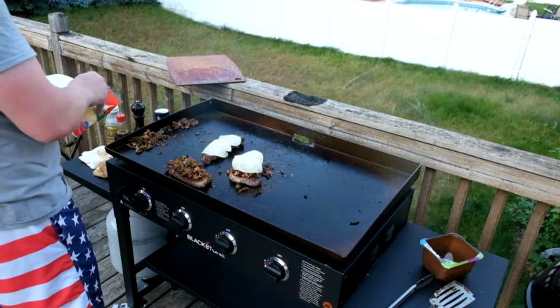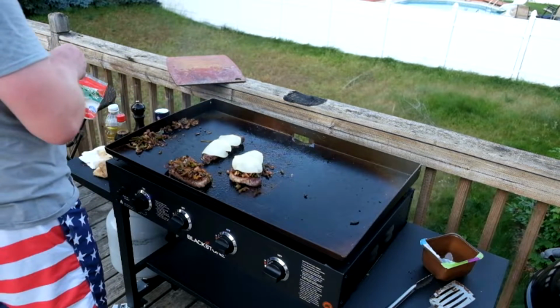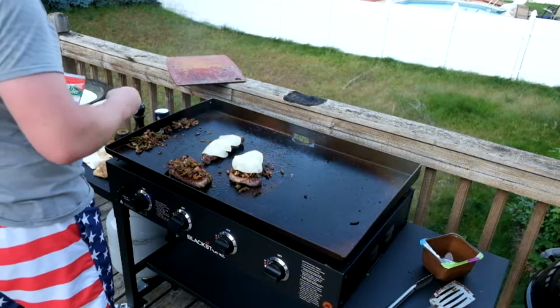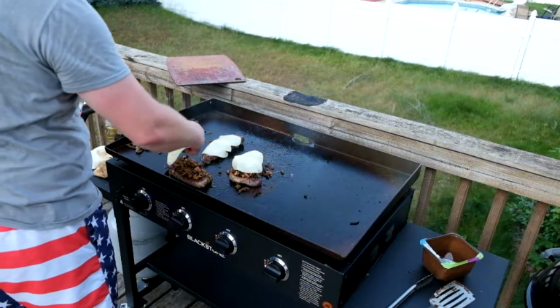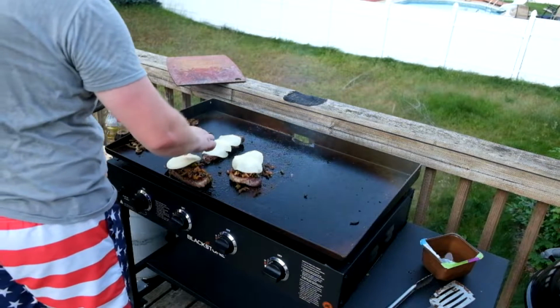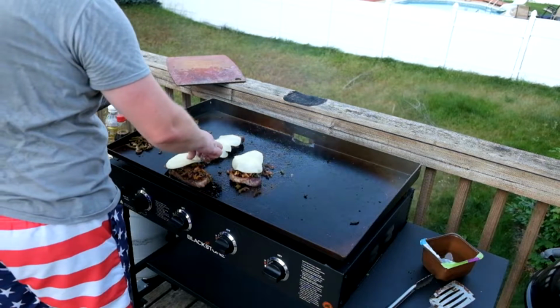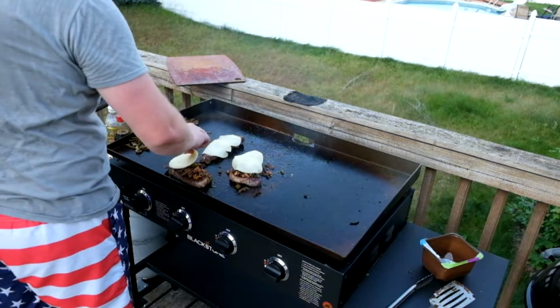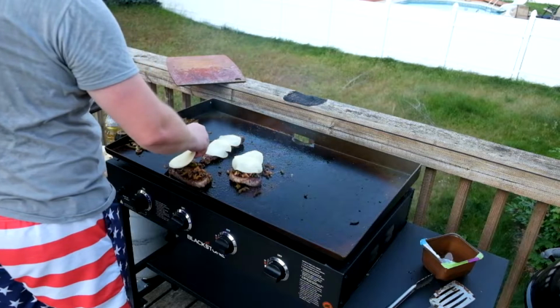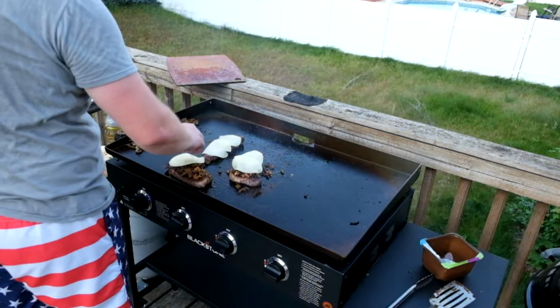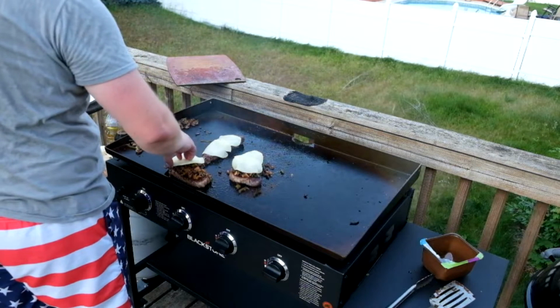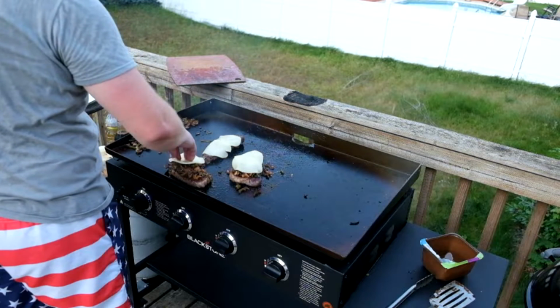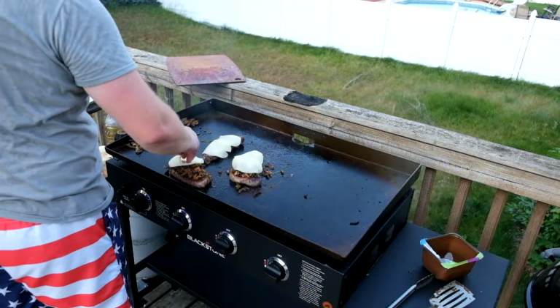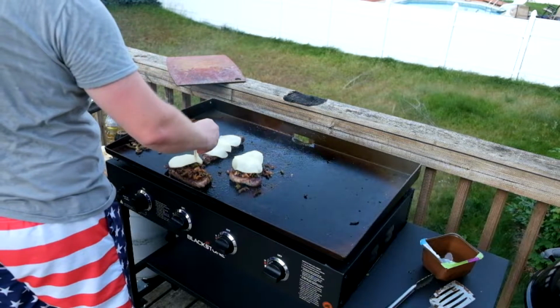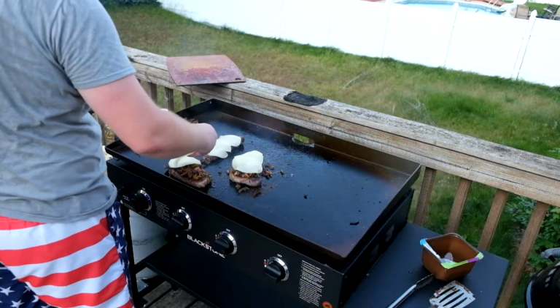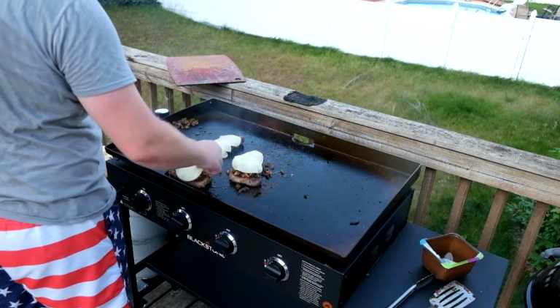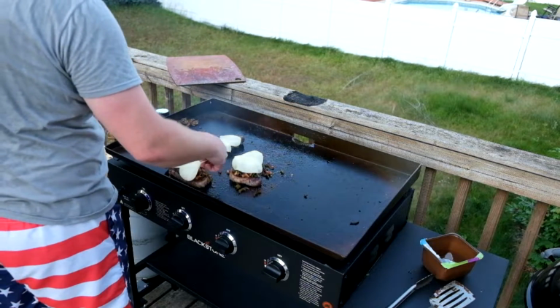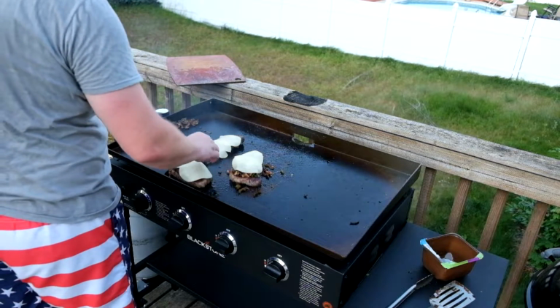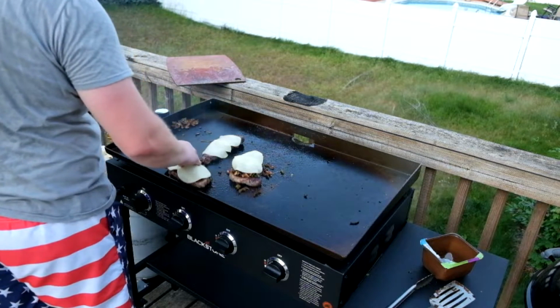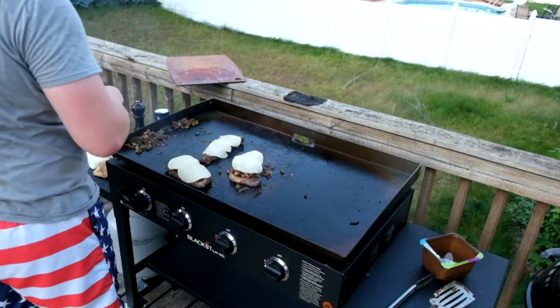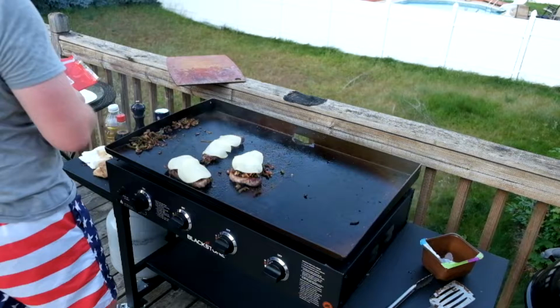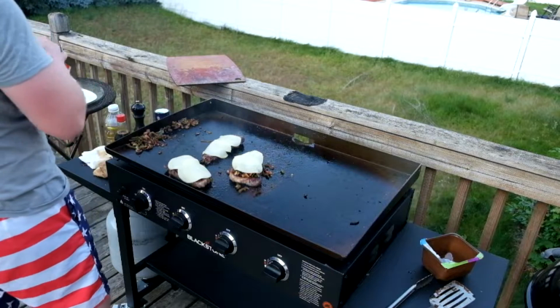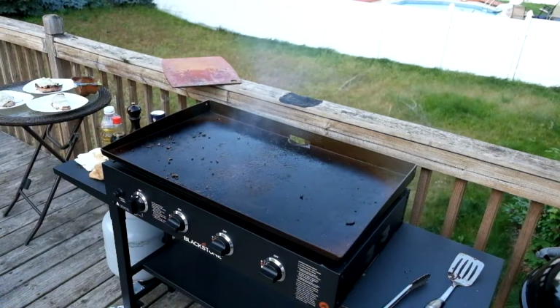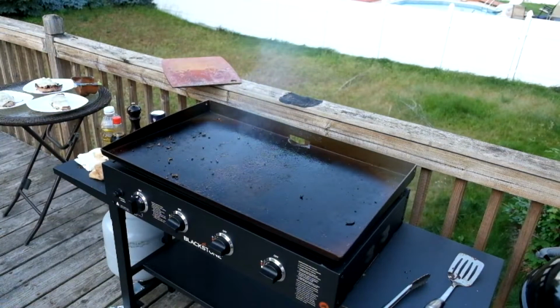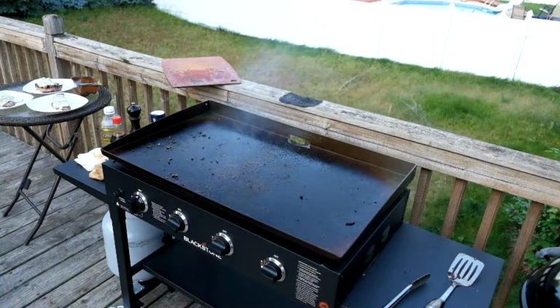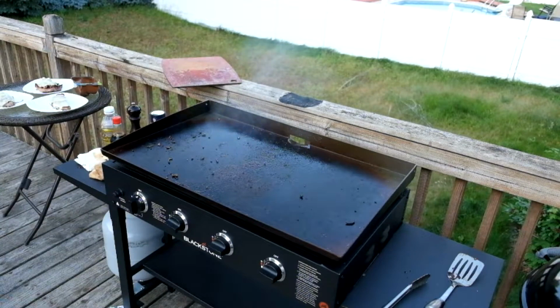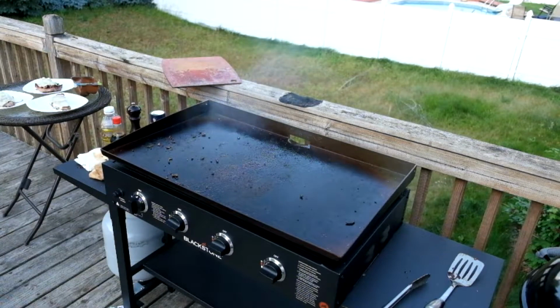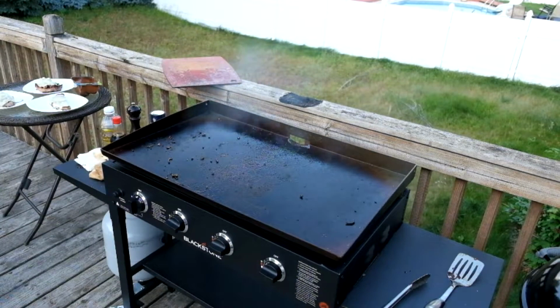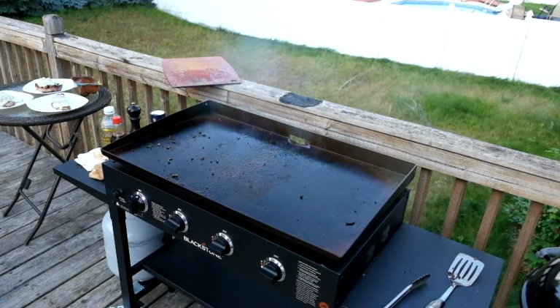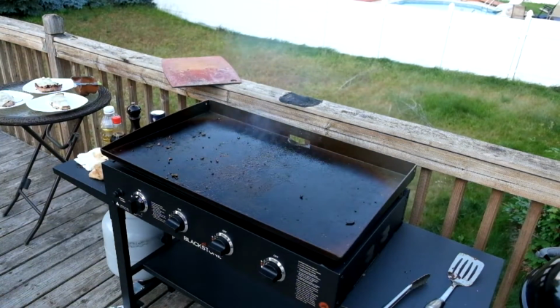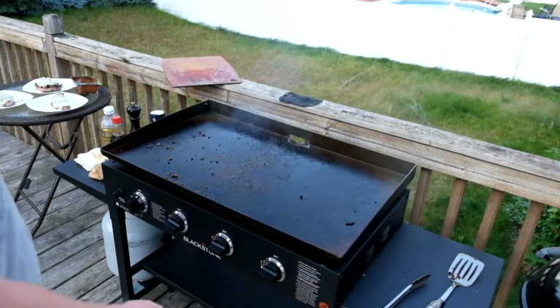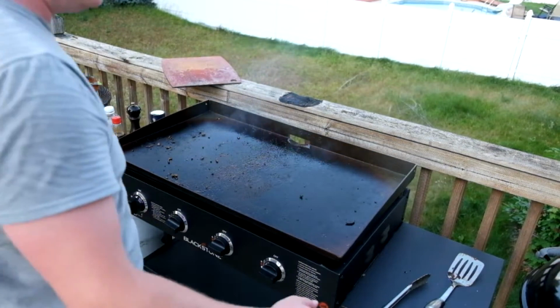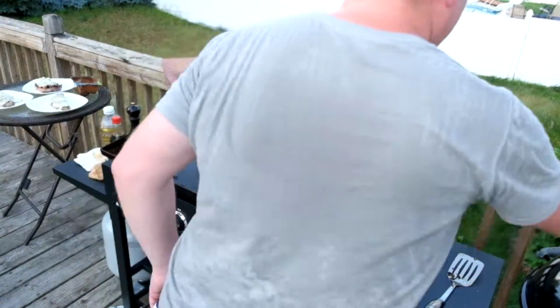I'll just give that a chance to melt. If I had a lid to put over these so I could steam it, it would have been a ton better. As it was, it didn't get melted very well. But that'll be coming soon. So I pulled them off the grill.